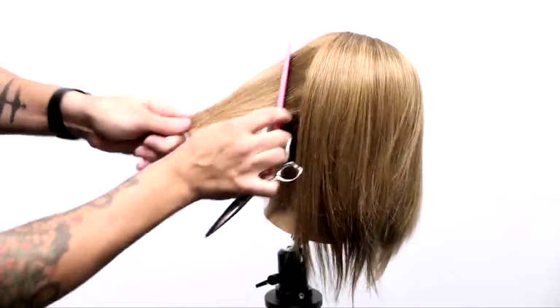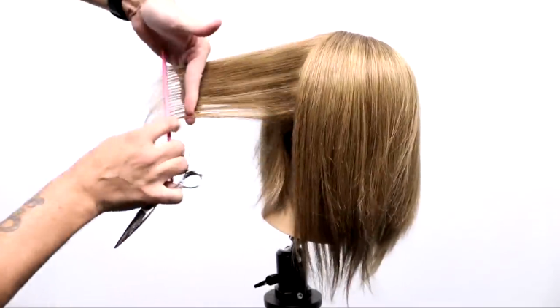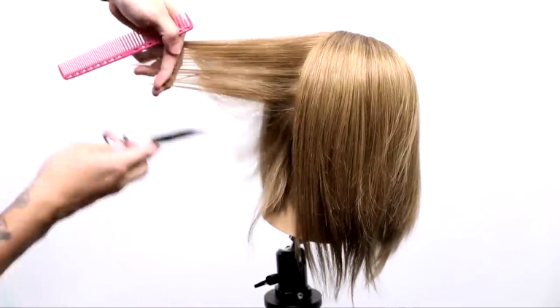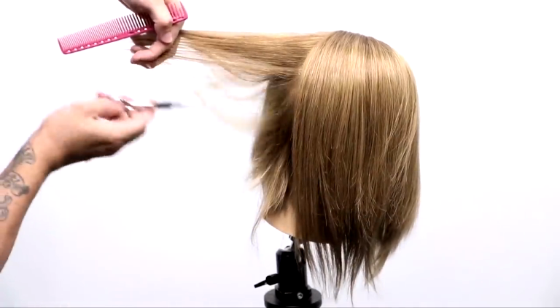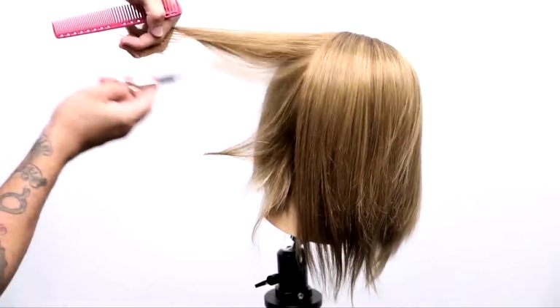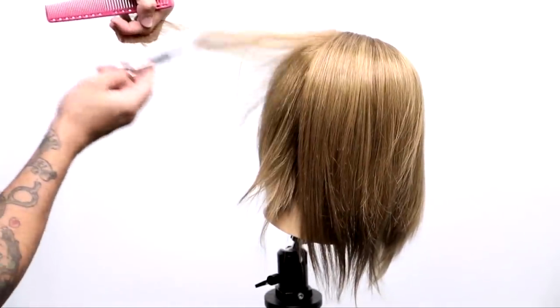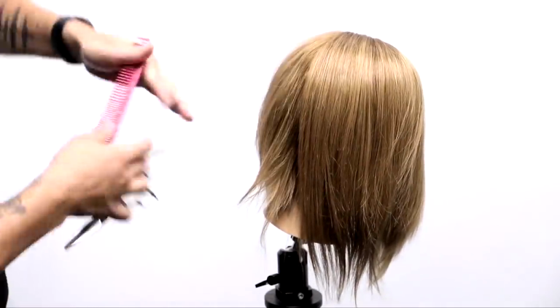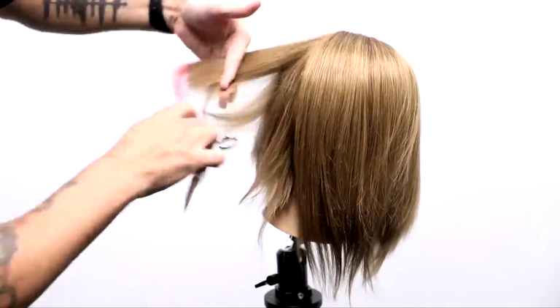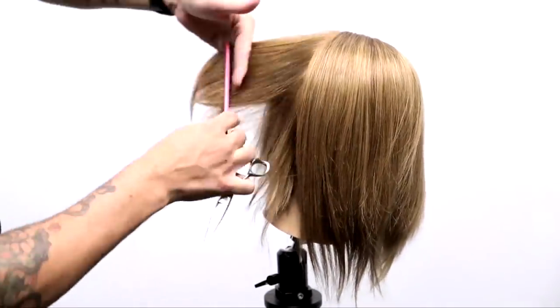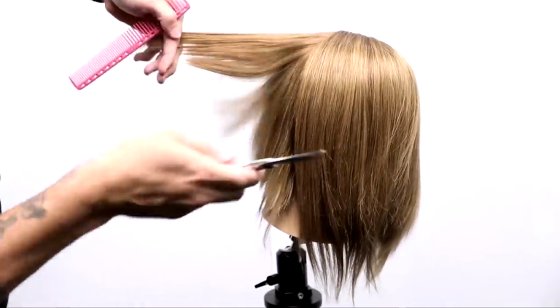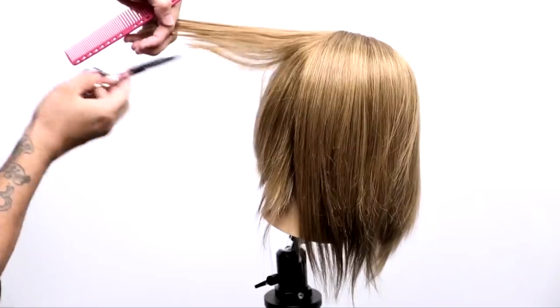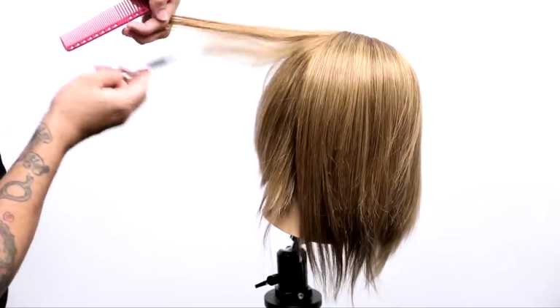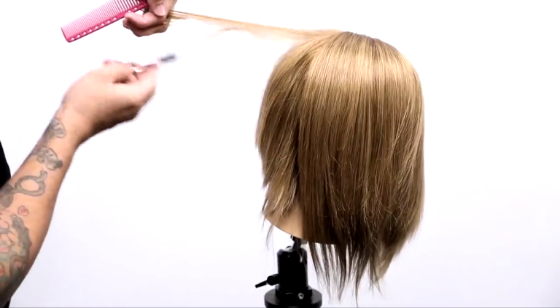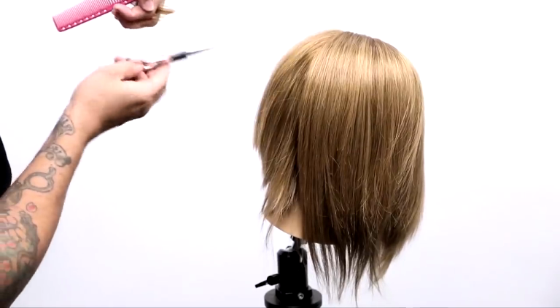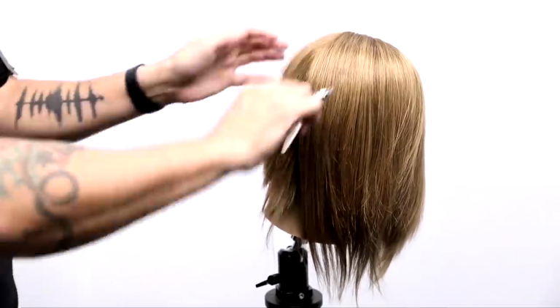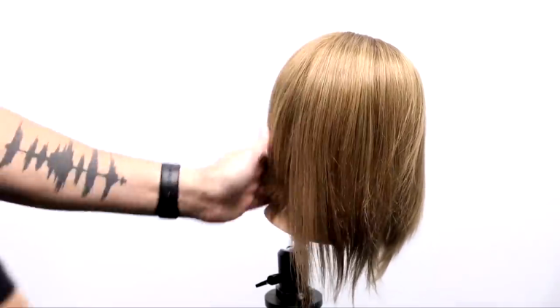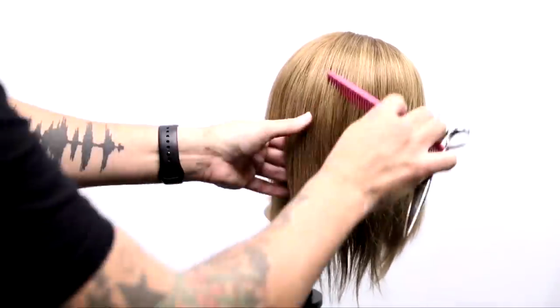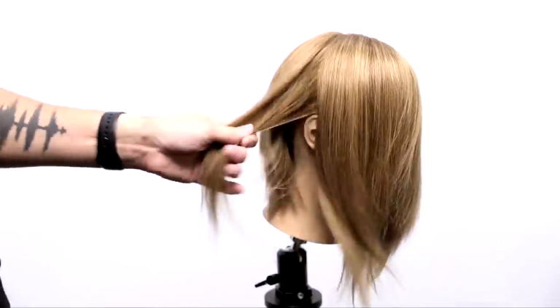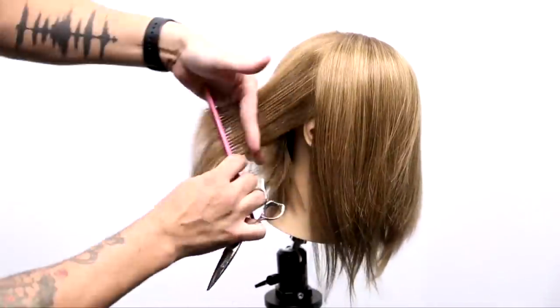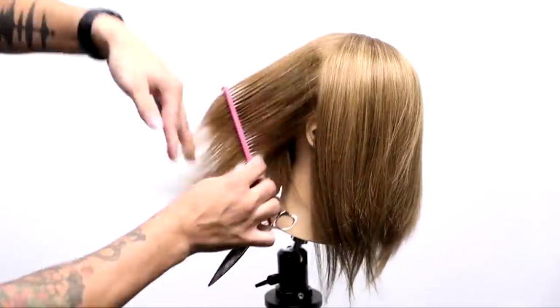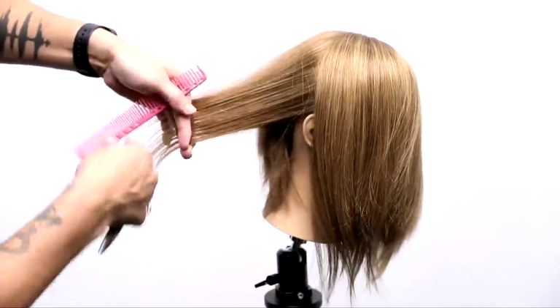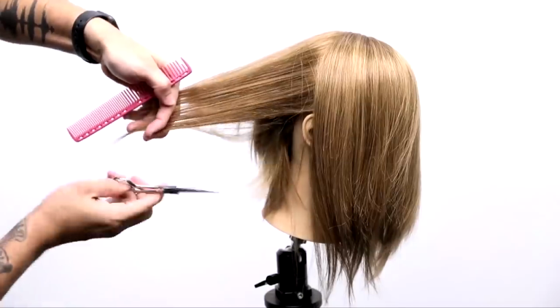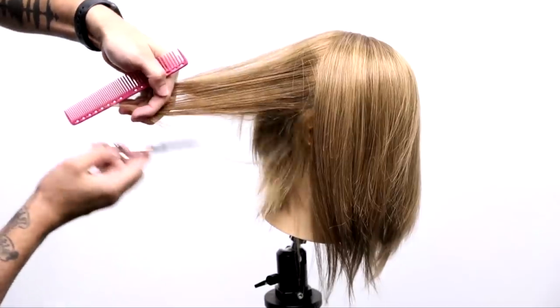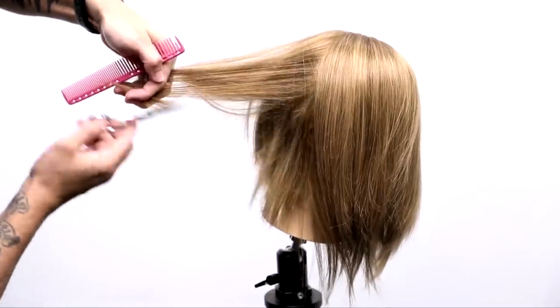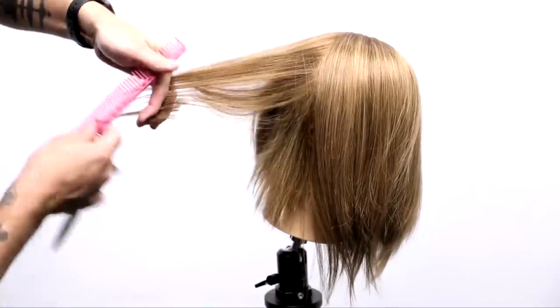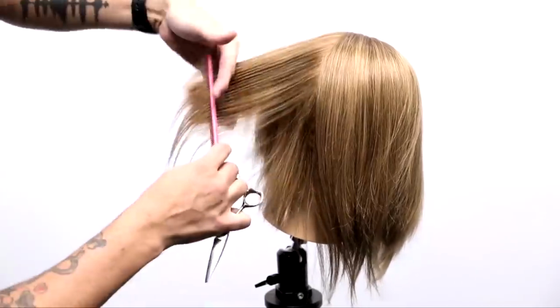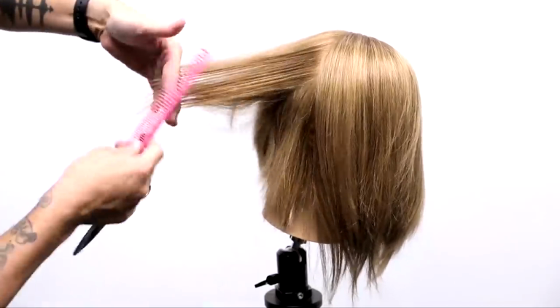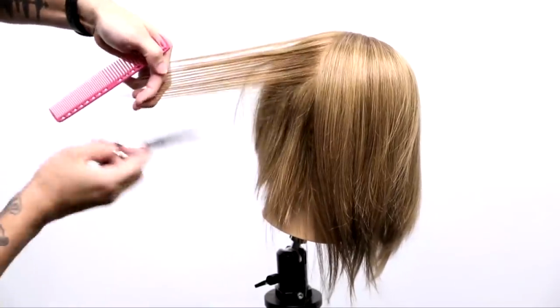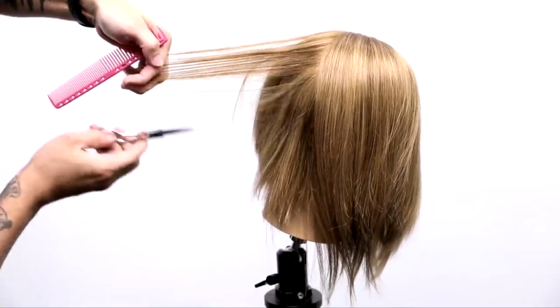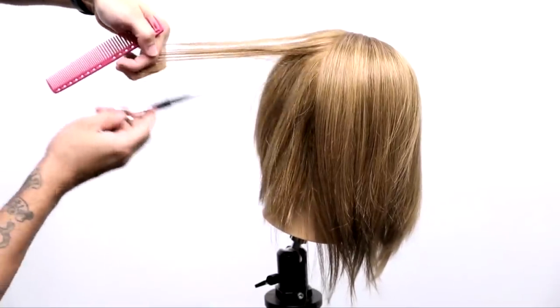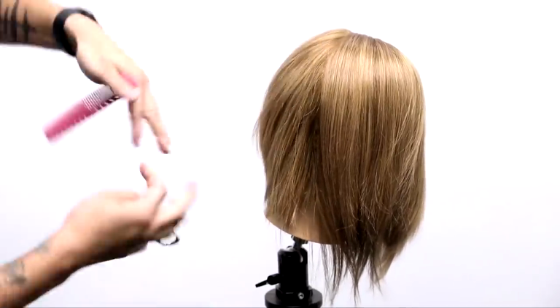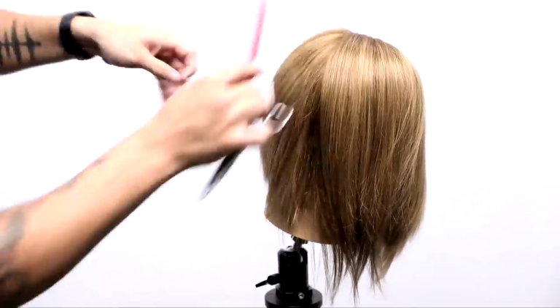This is a full close of the scissor, full over-direction back — not to the center back, but just straight back off the ear towards my body. I just continue working through the right-hand side the same way, and then I'll share with you guys what I do in the front.